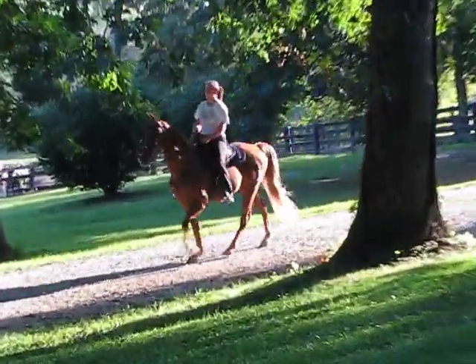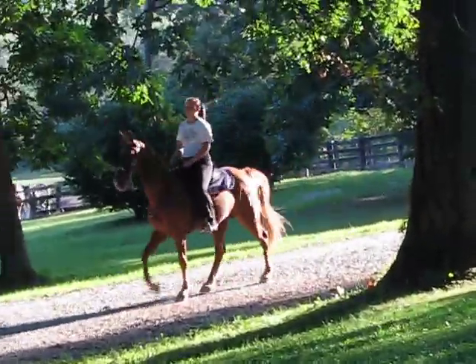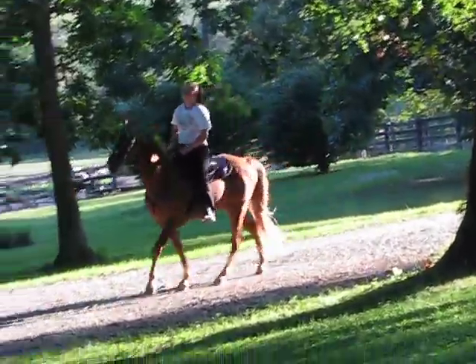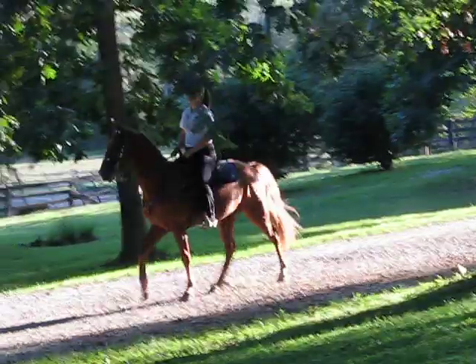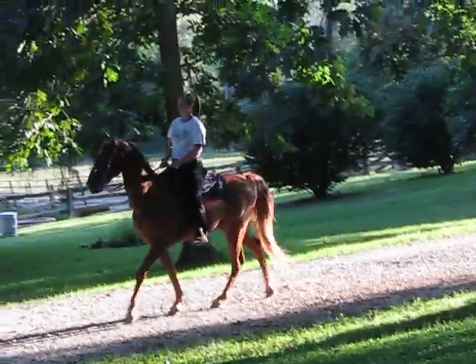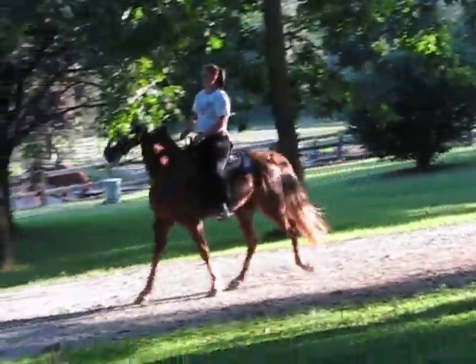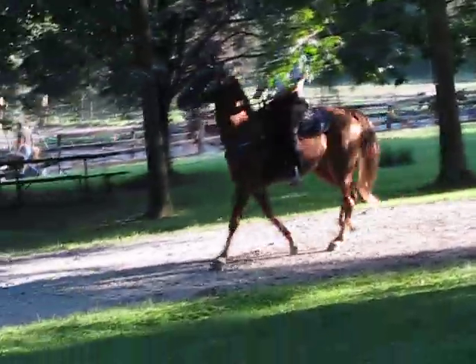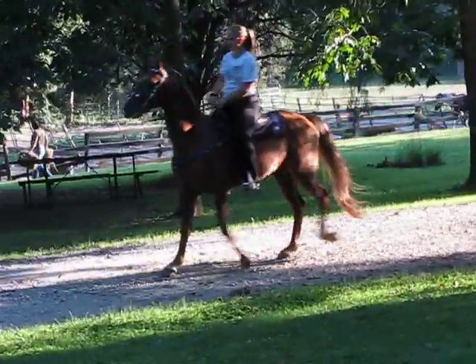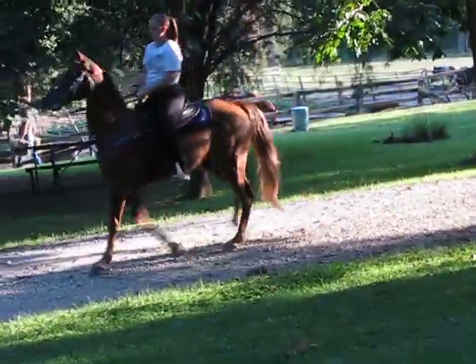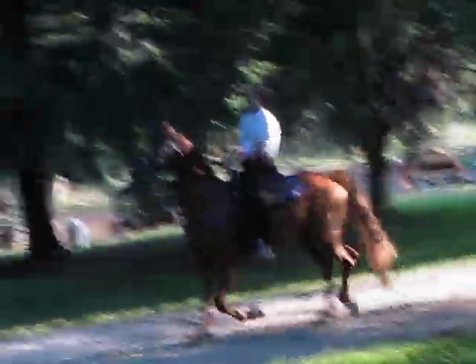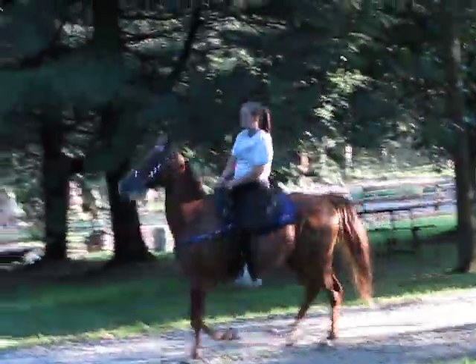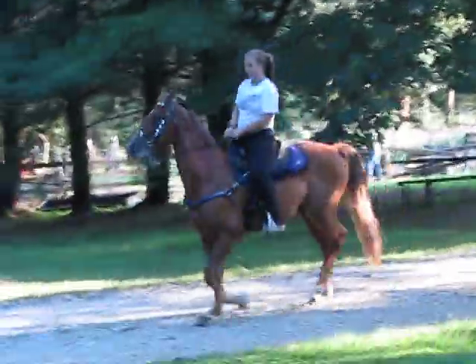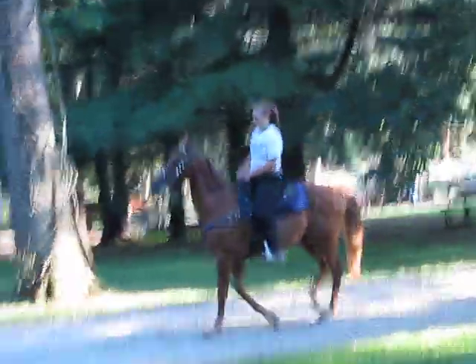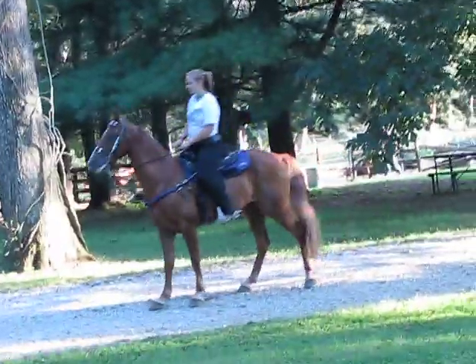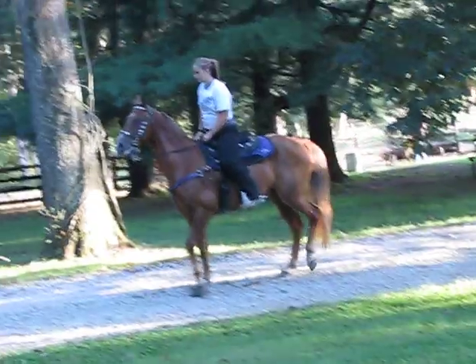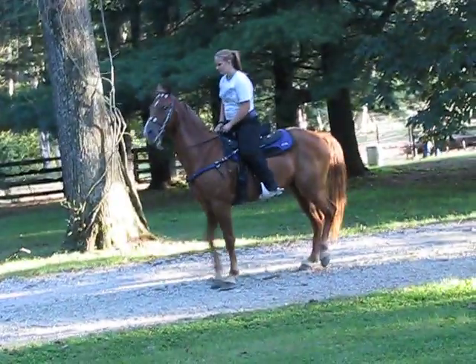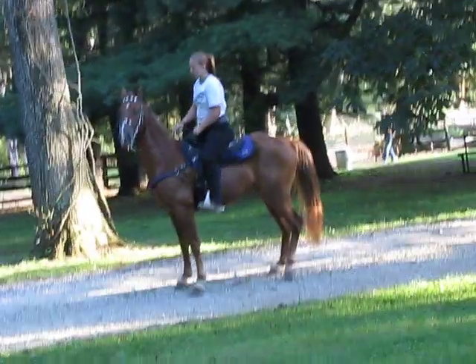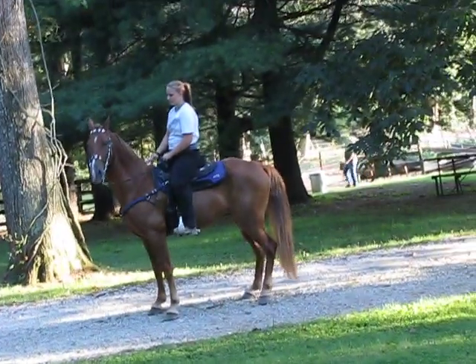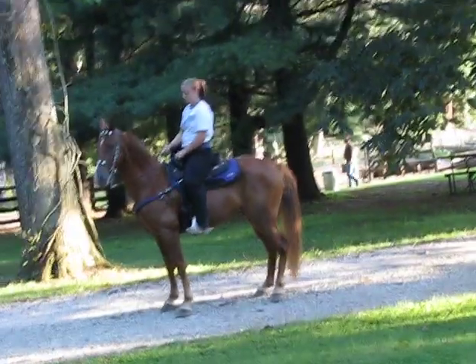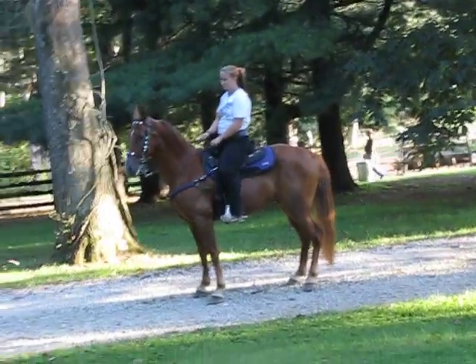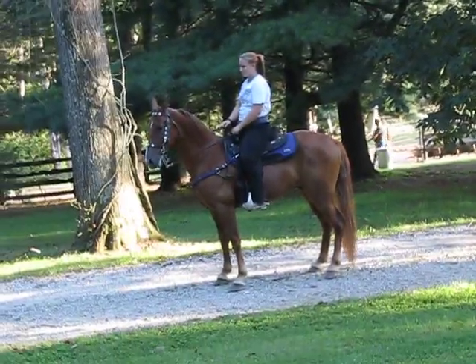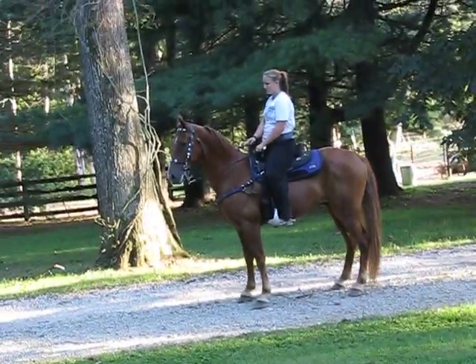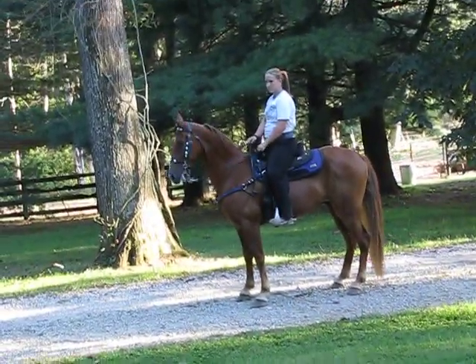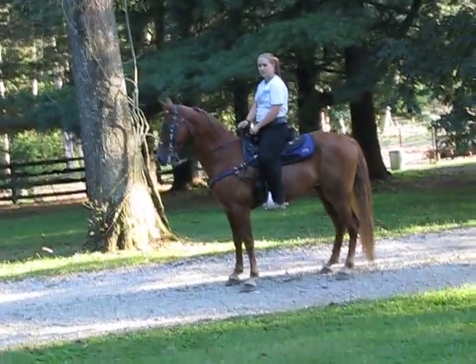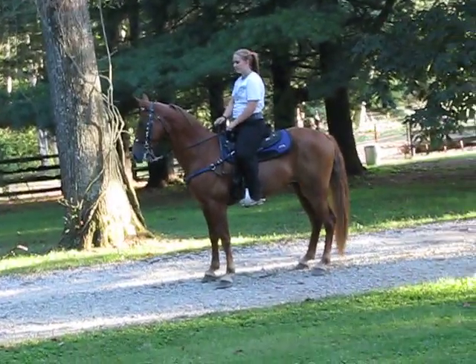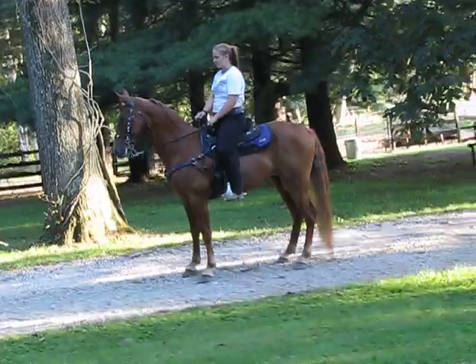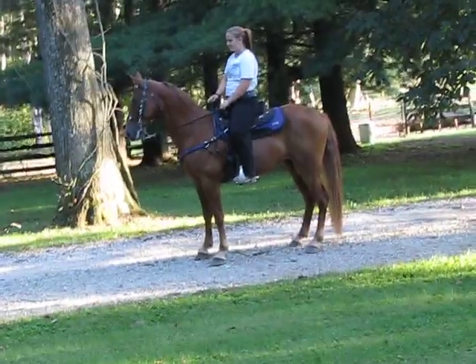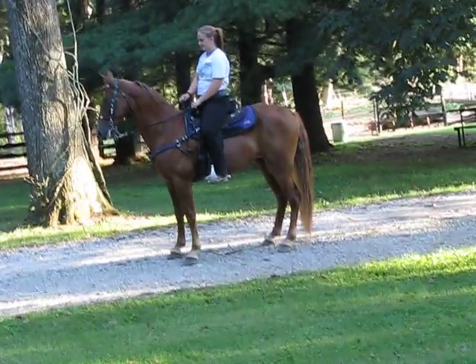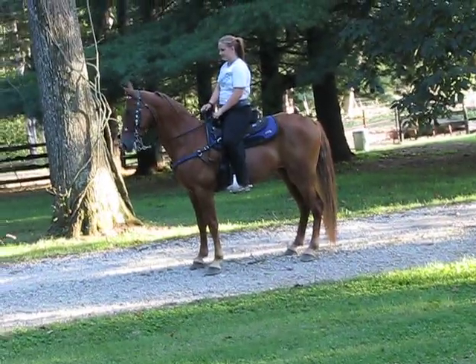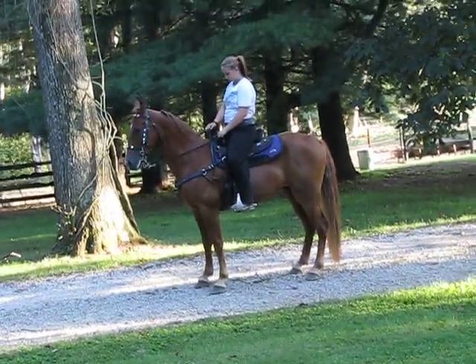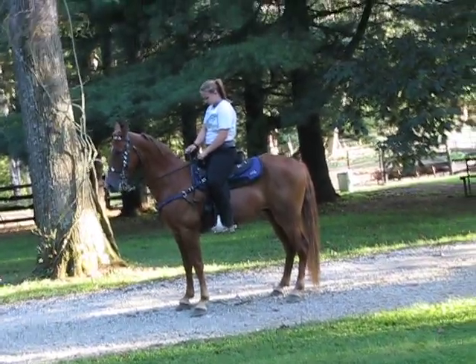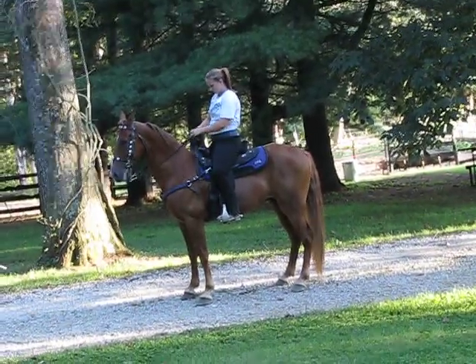Again, this is Charm. He would make a beautiful horse for a young girl. He has had show experience in local fun shows, and he's been trail ridden everywhere. He's eight years old and he is a sweet, sweet boy.